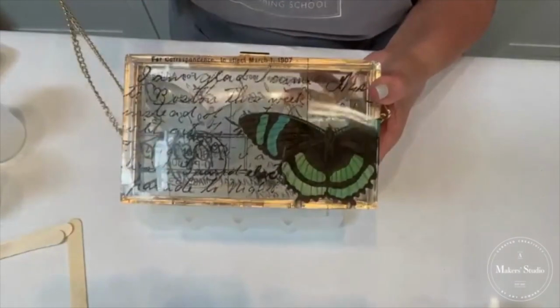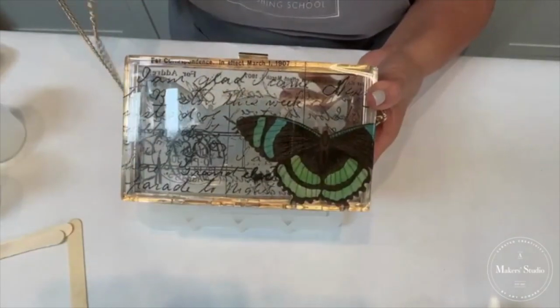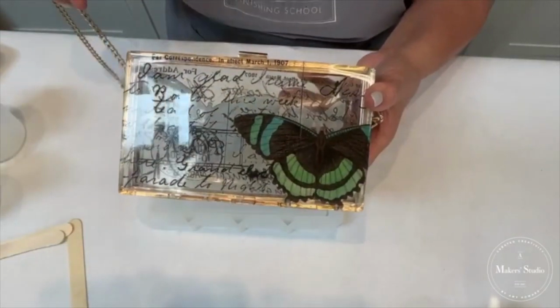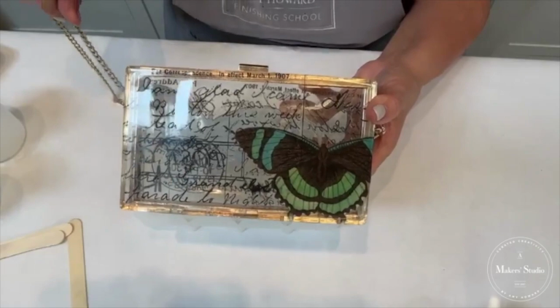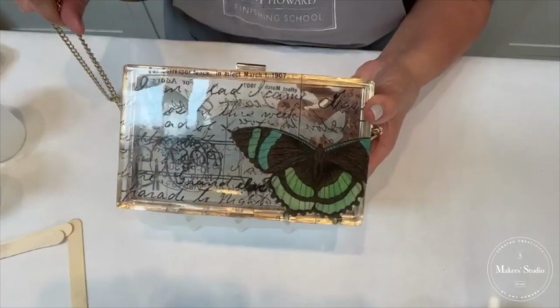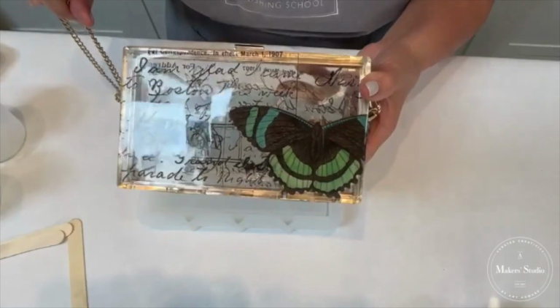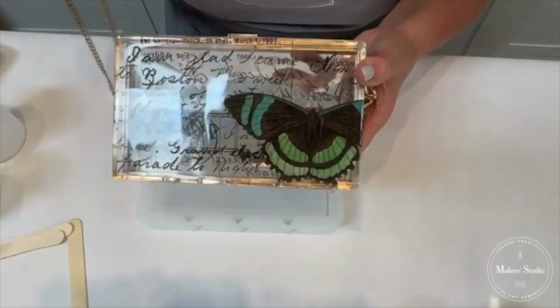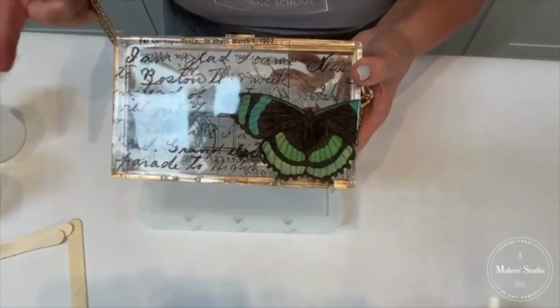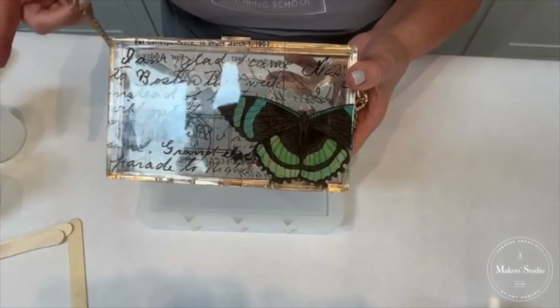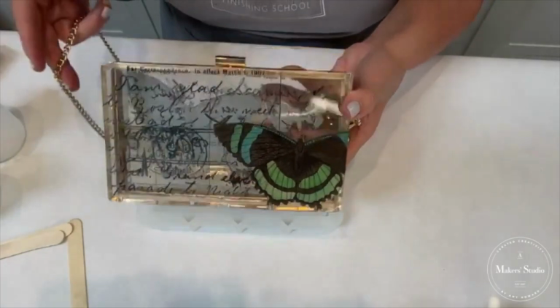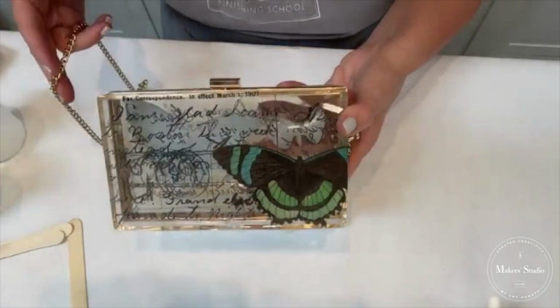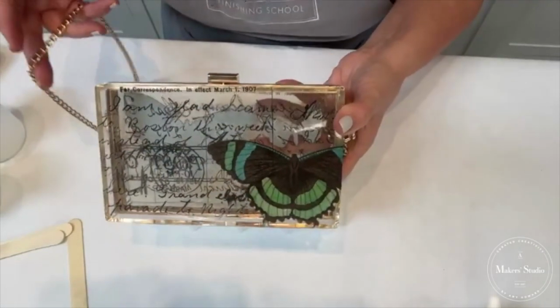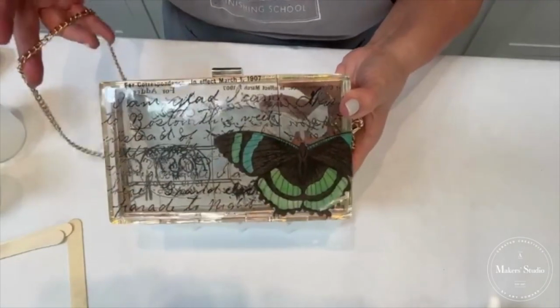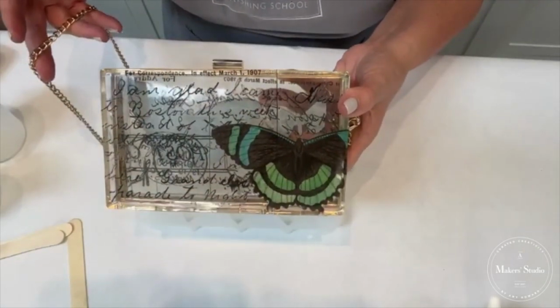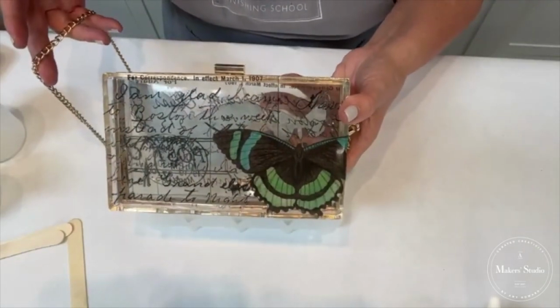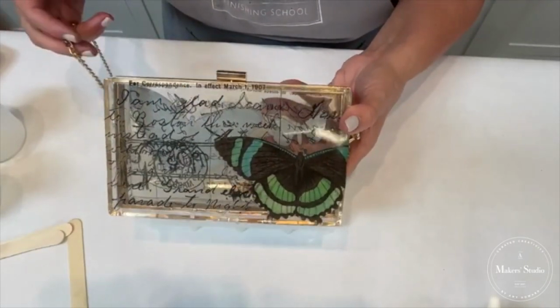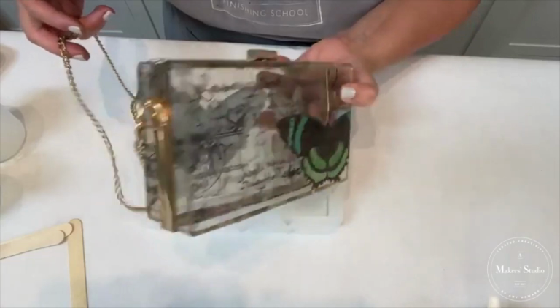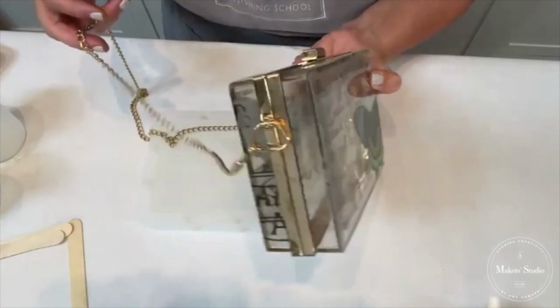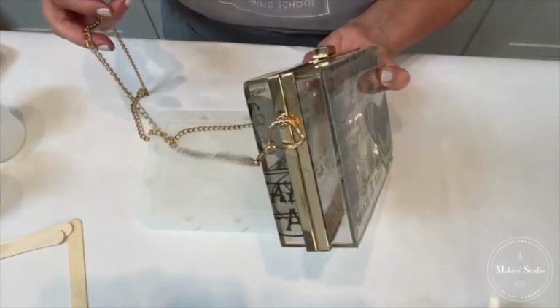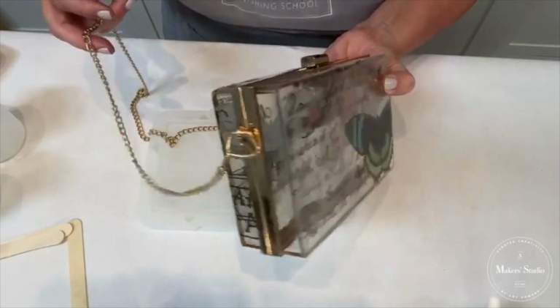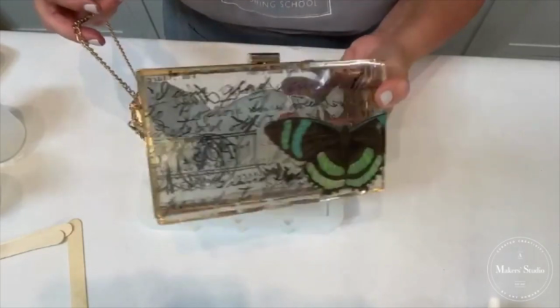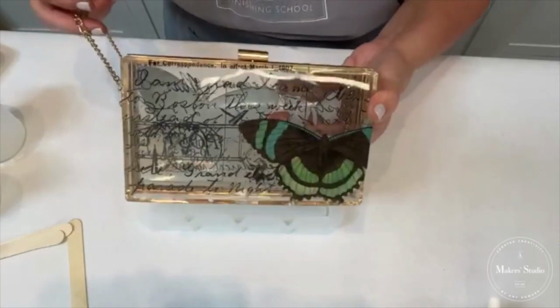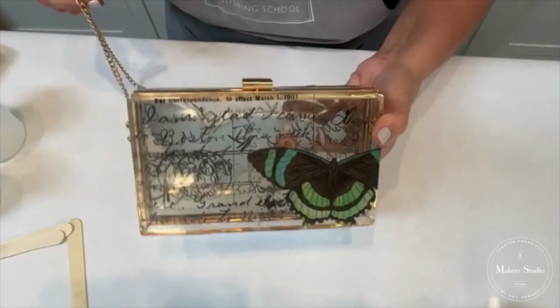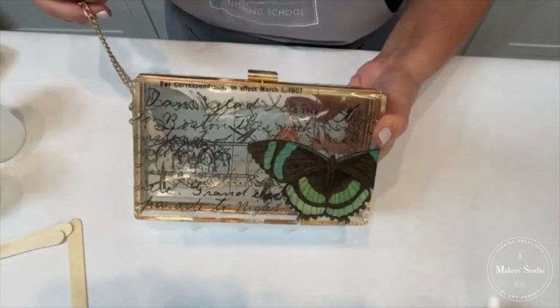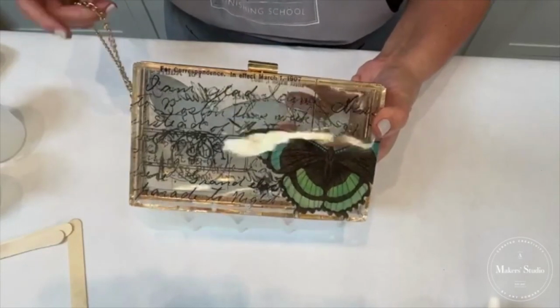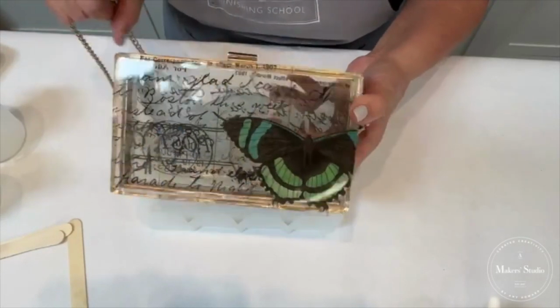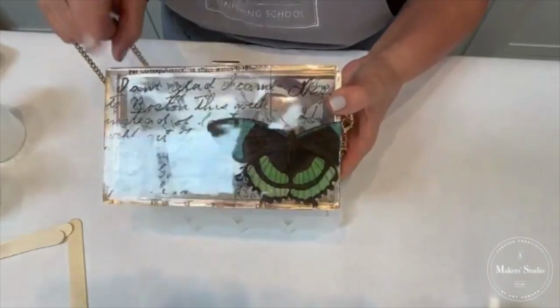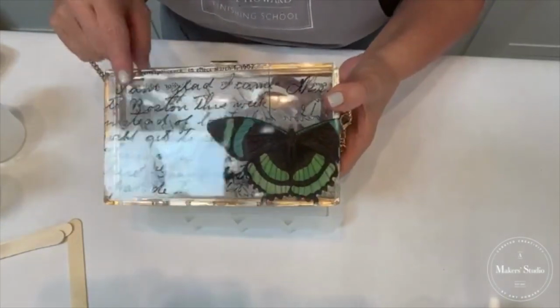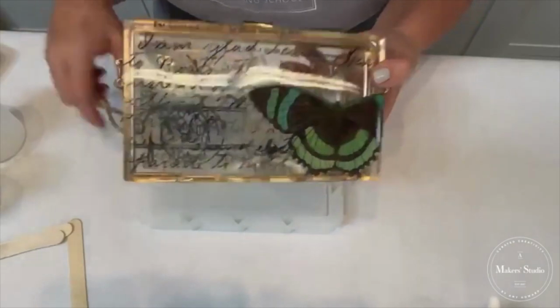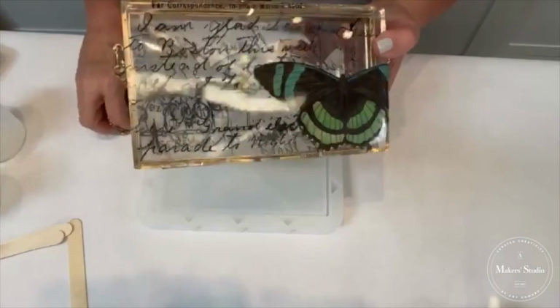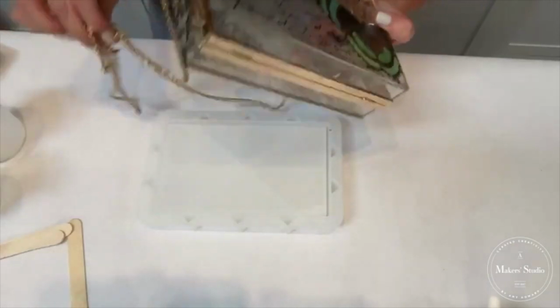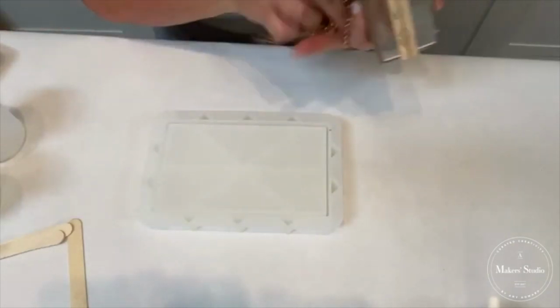This is absolutely one of the cutest things. Can you imagine wearing this and people saying, 'Where did you get that purse?' And you can say 'I made it.' That's the whole point of enjoying the bragging rights — I made this purse. Or what would be even better: I sell these purses.